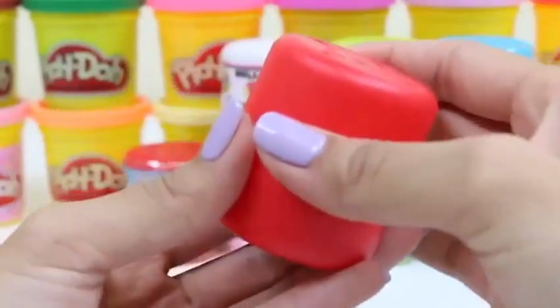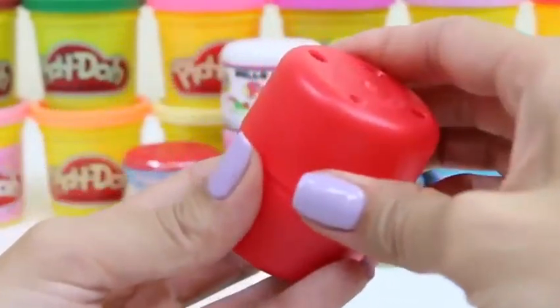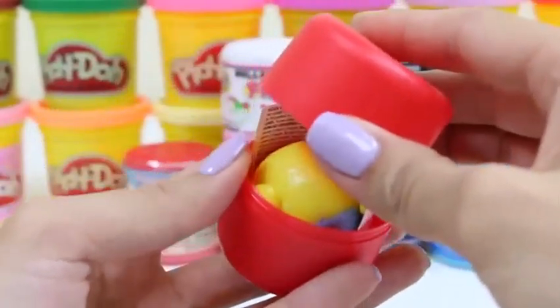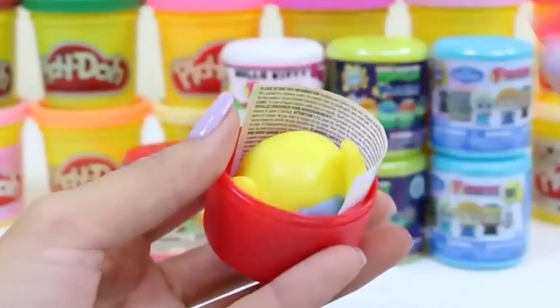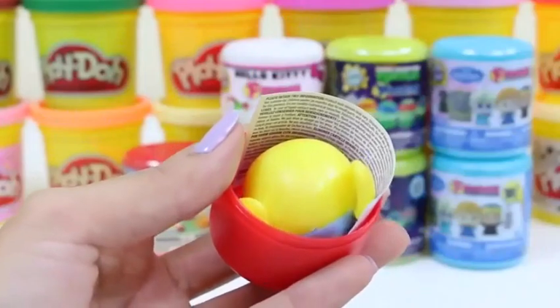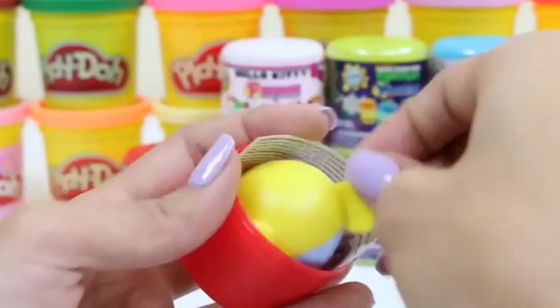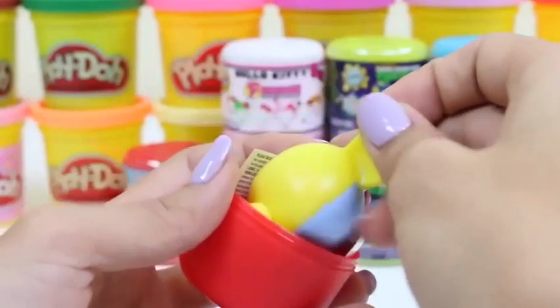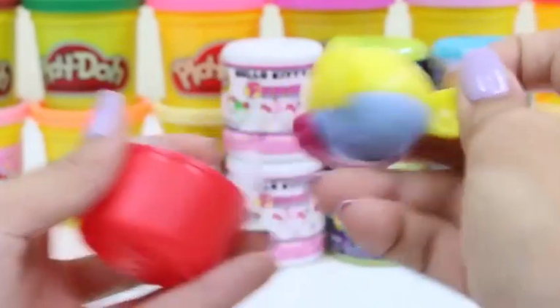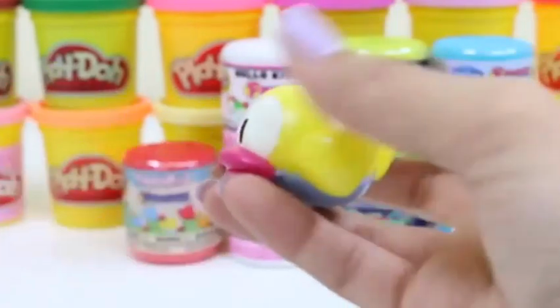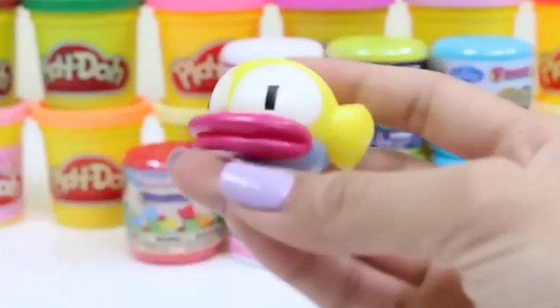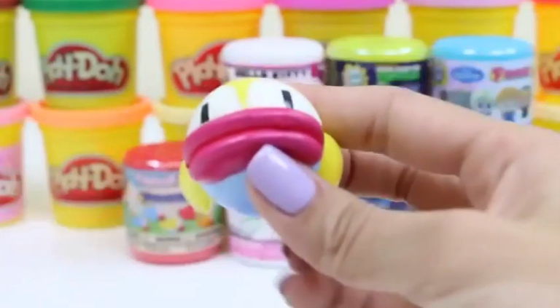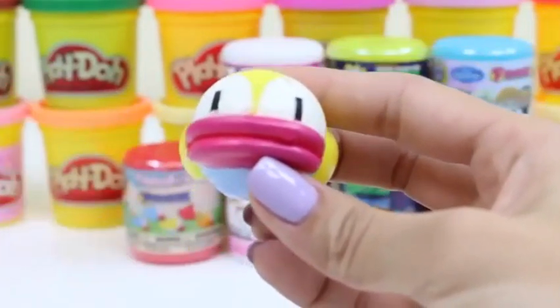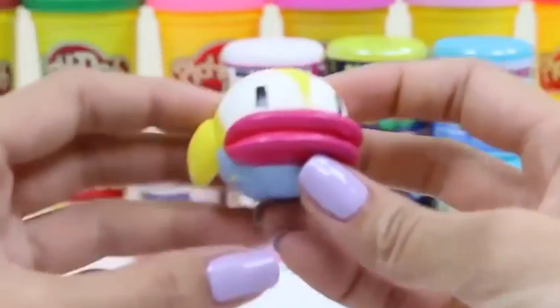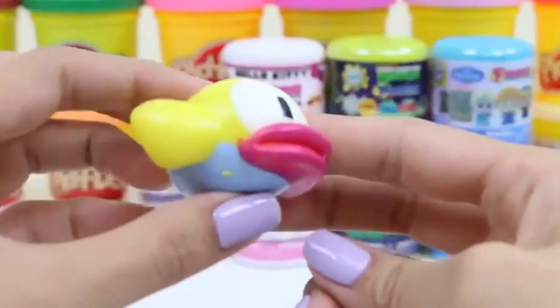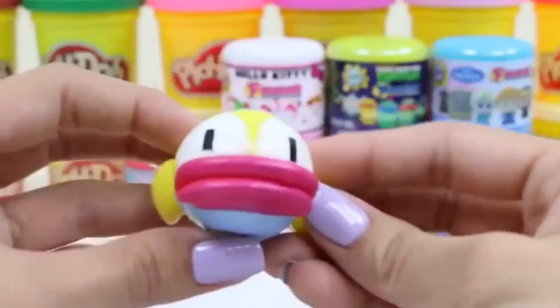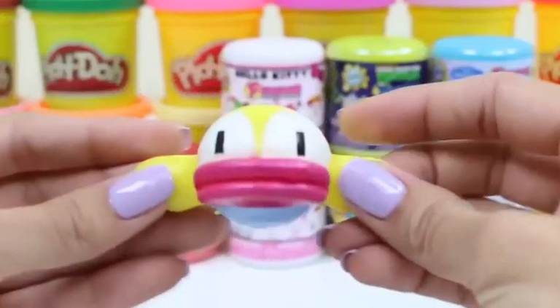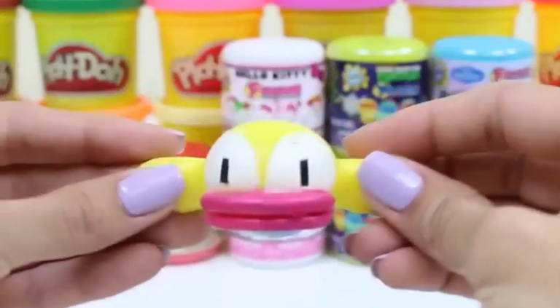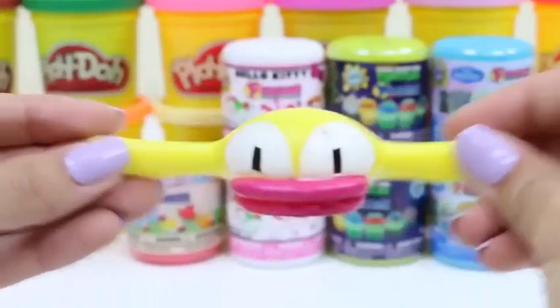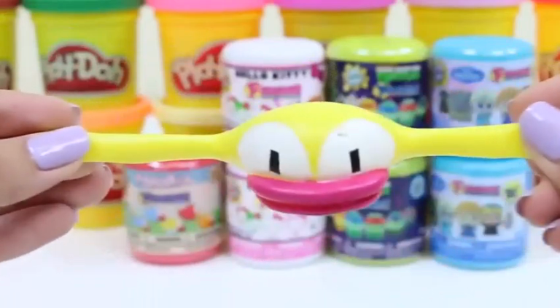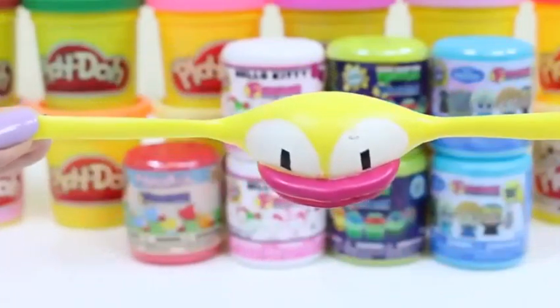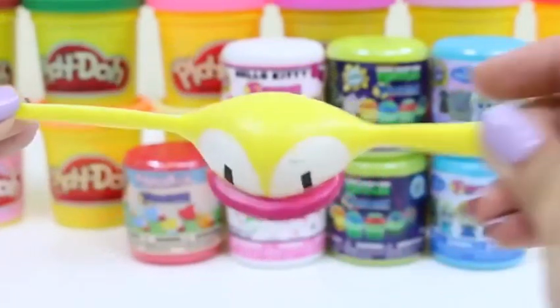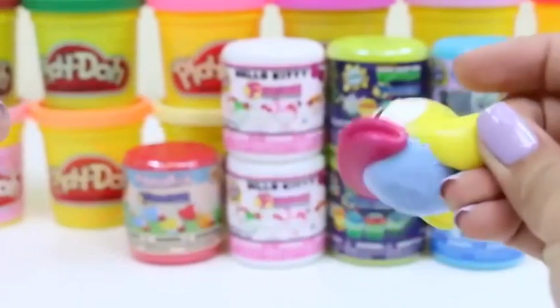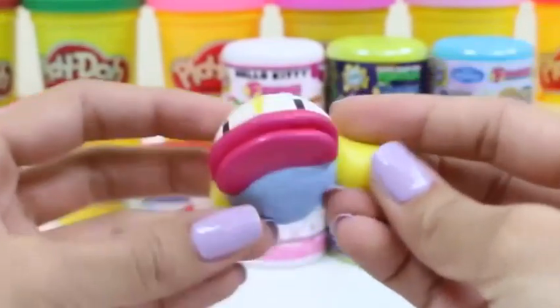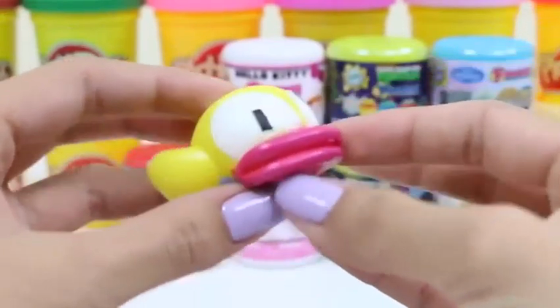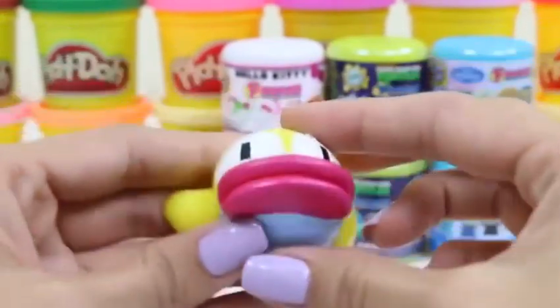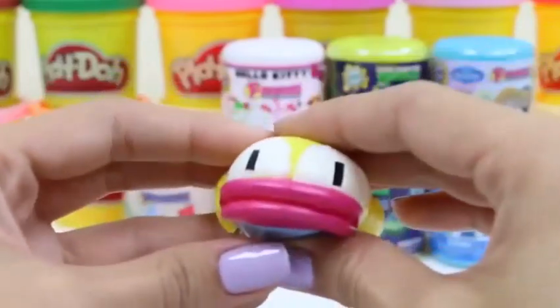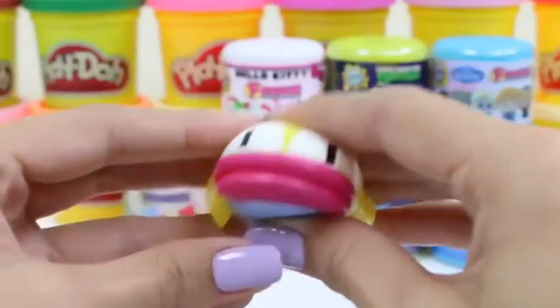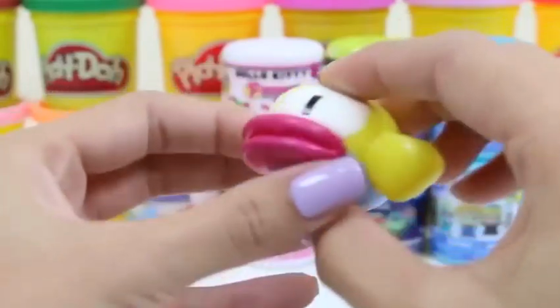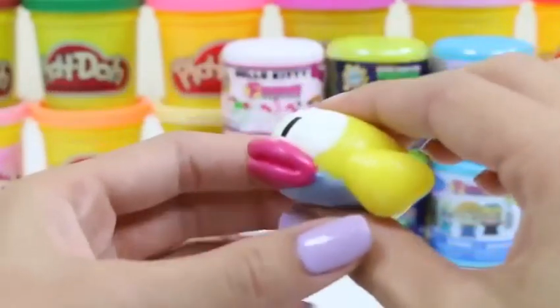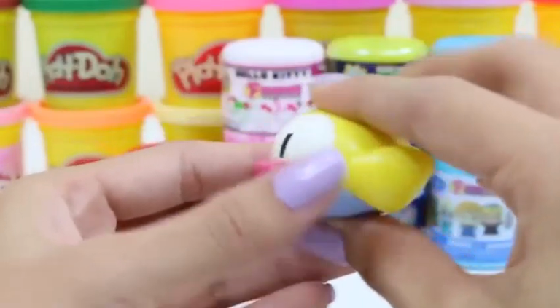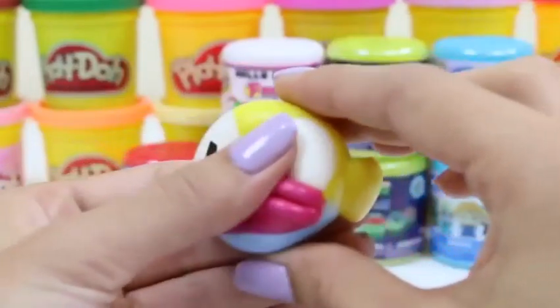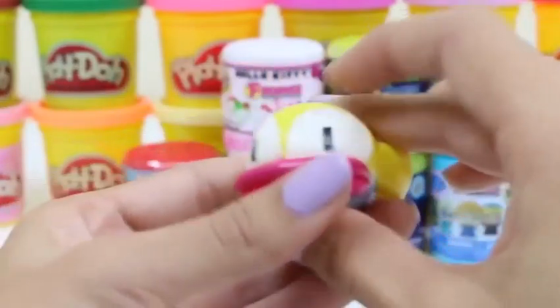Give this video a thumbs up if you do too, and let me know in the comments what your high score was. It looks like a yellow one — whoa, it's awfully stretchy. His head is so squishy.